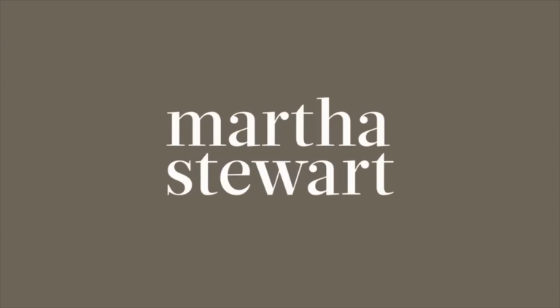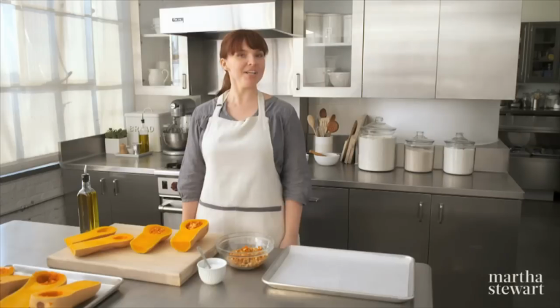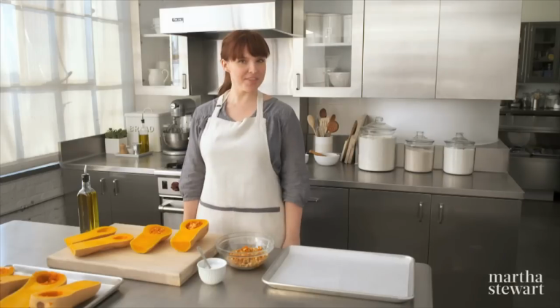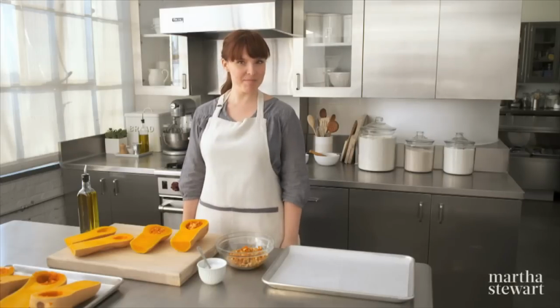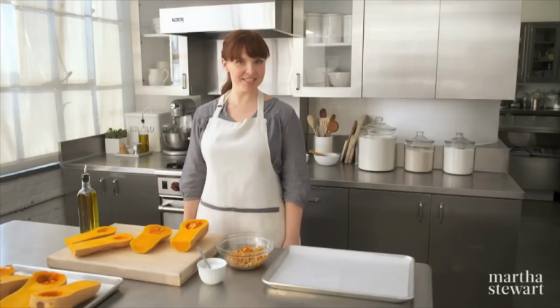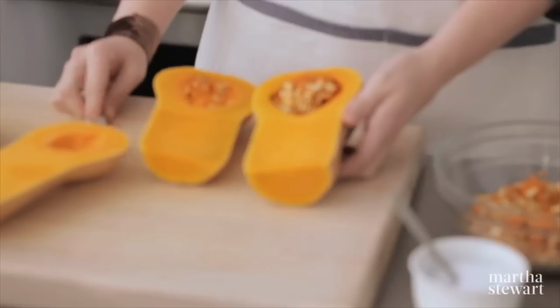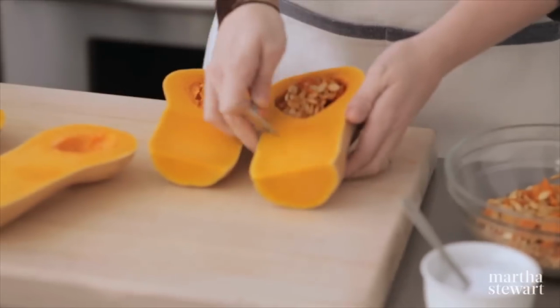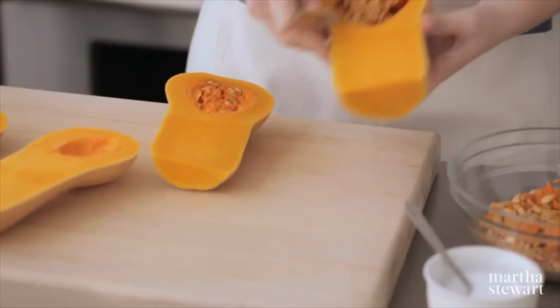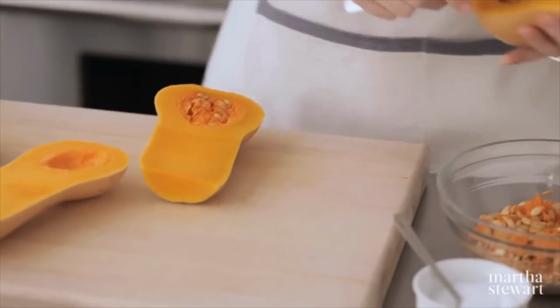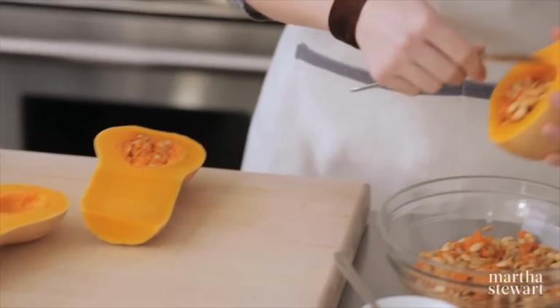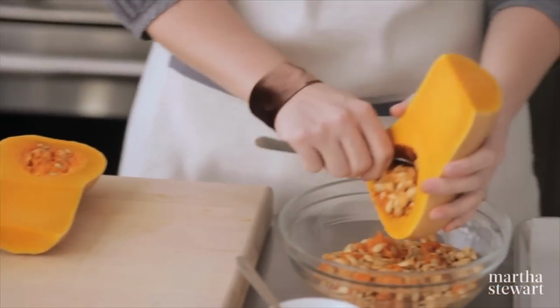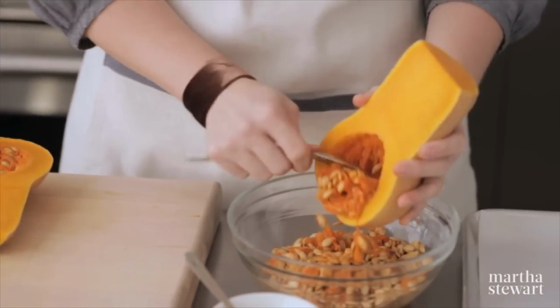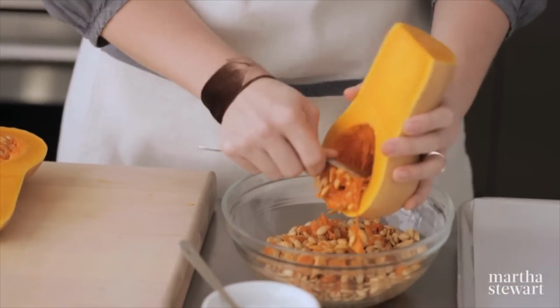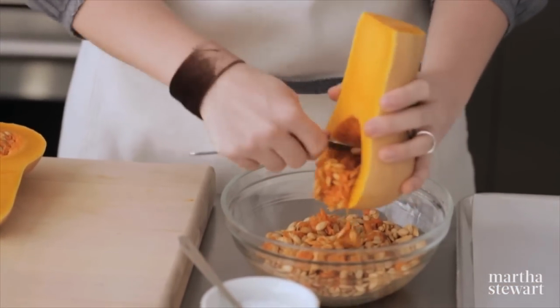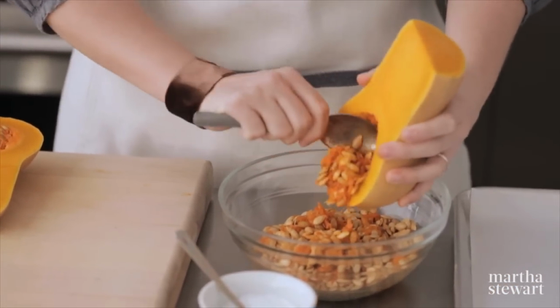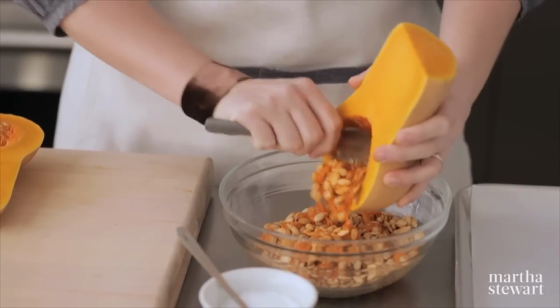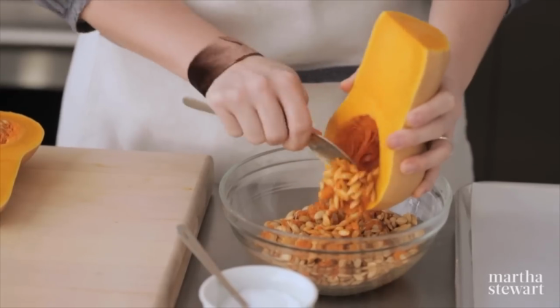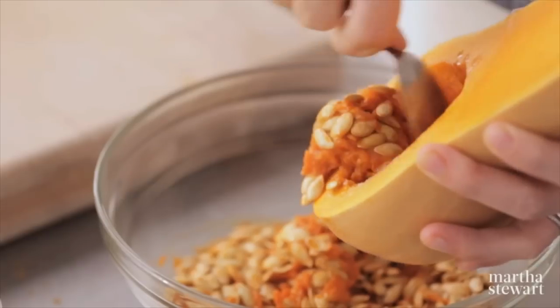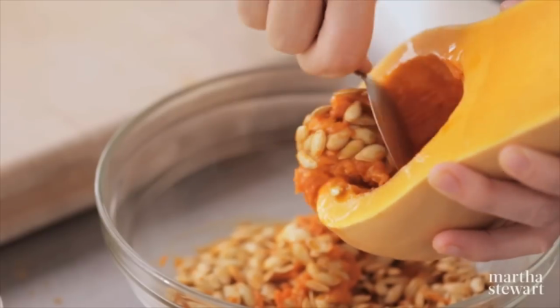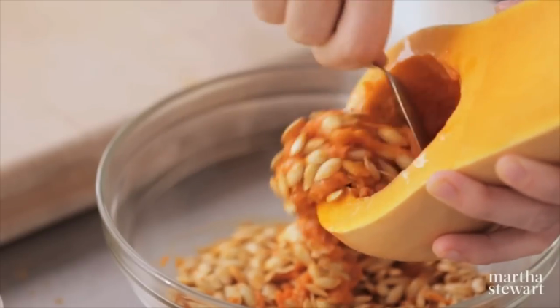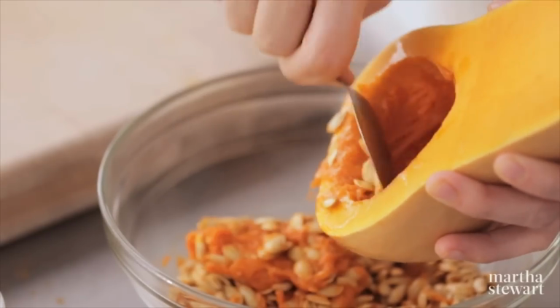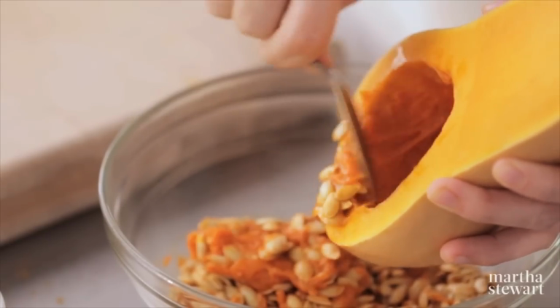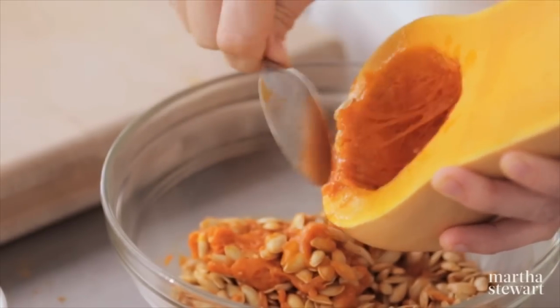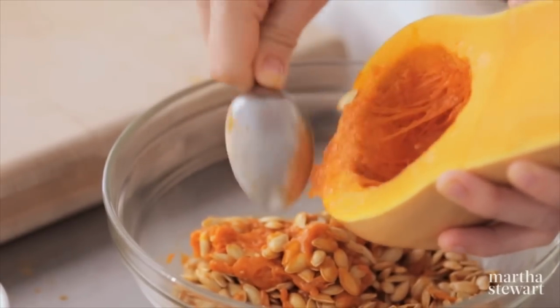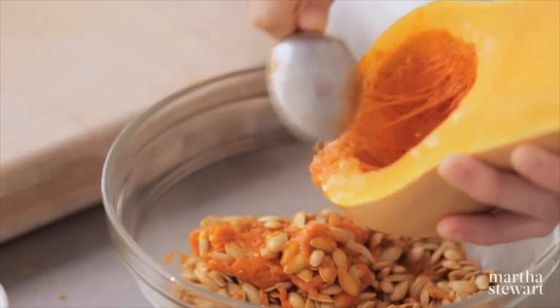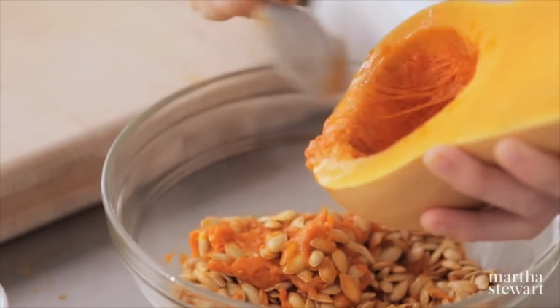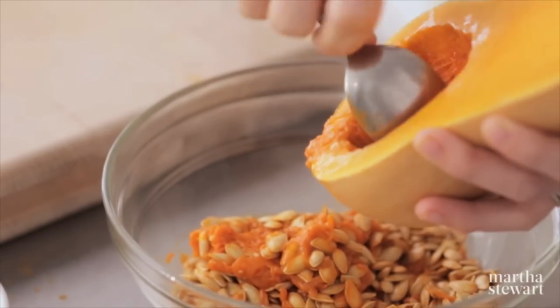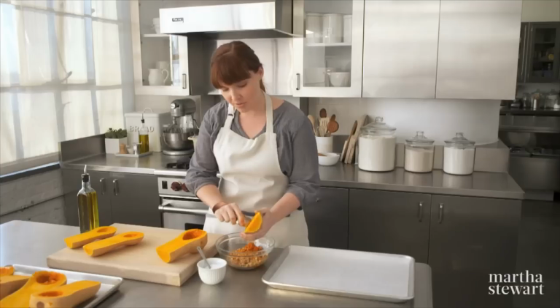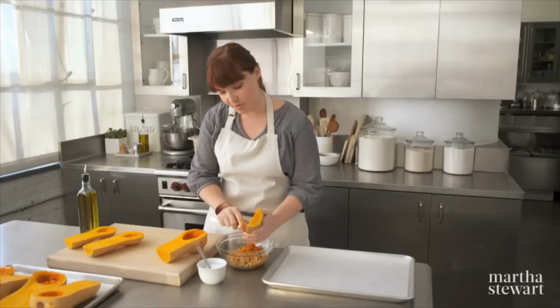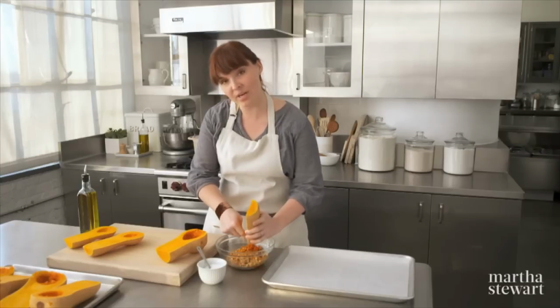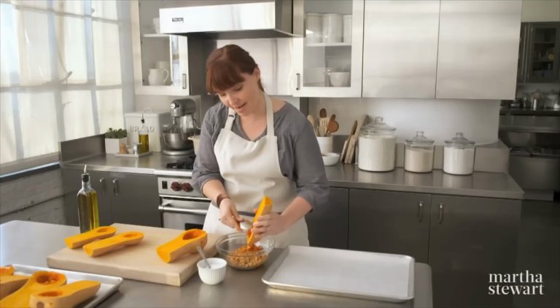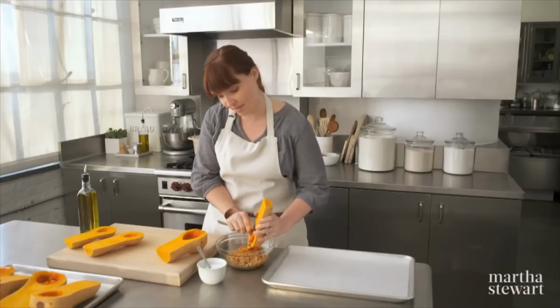Is squash on your Thanksgiving menu this year? If so, be sure to save the seeds because I've got an easy trick for roasting them. Scoop the seeds — you'll notice the fibrous flesh, but don't bother removing it because once that's roasted it's going to give you a sweet nutty flavor.